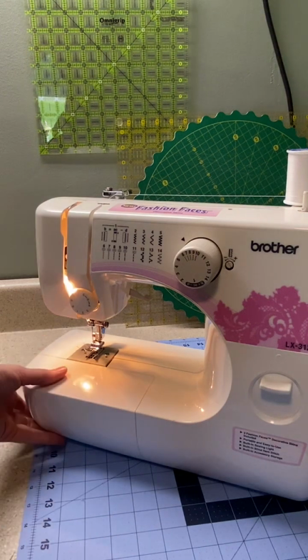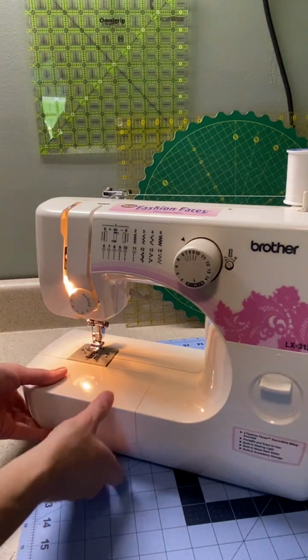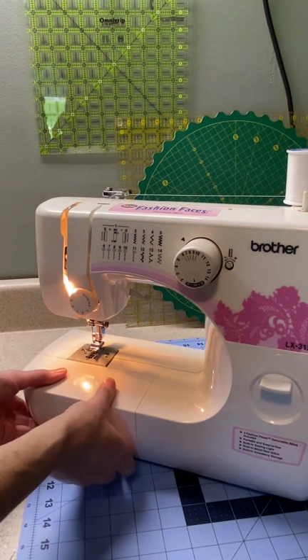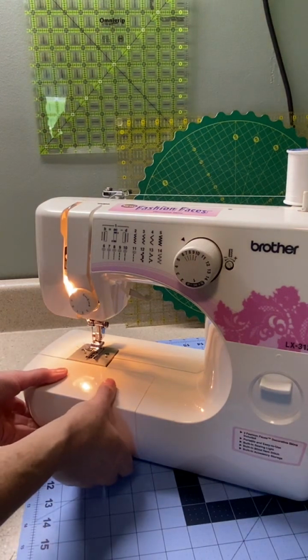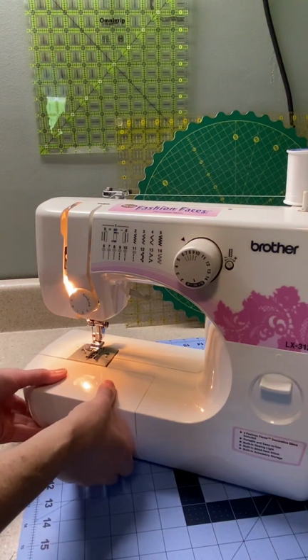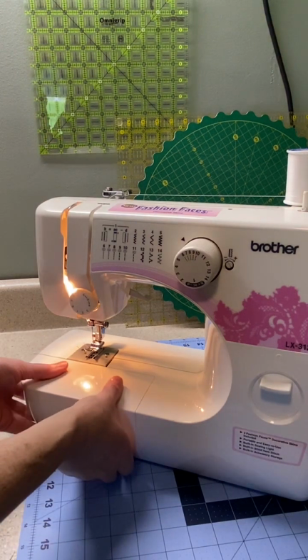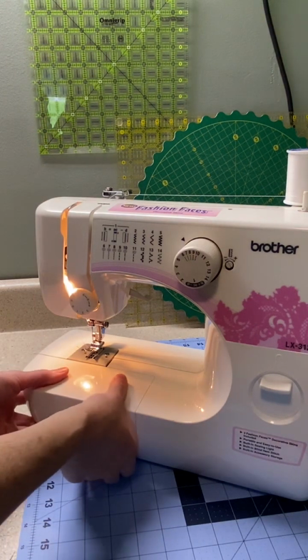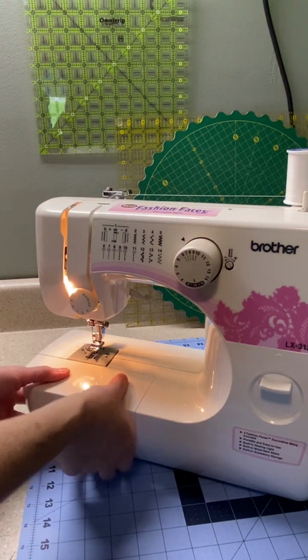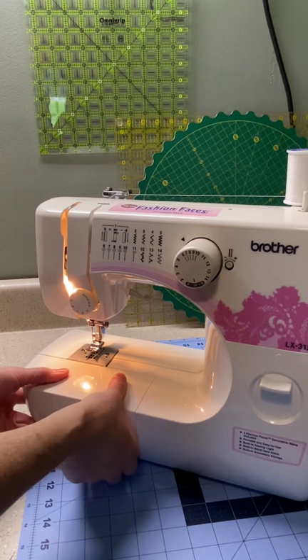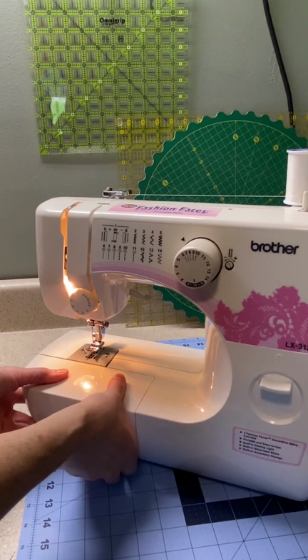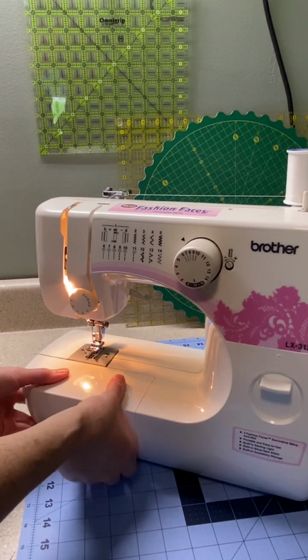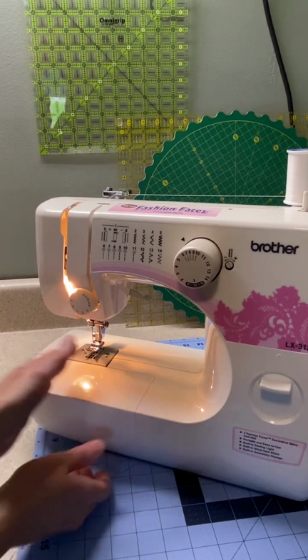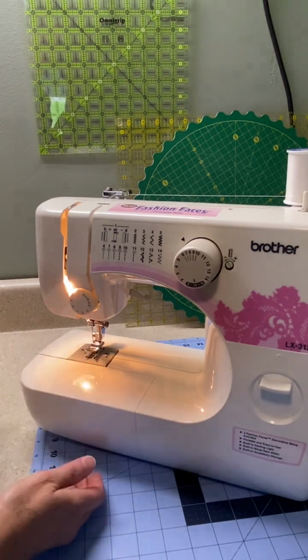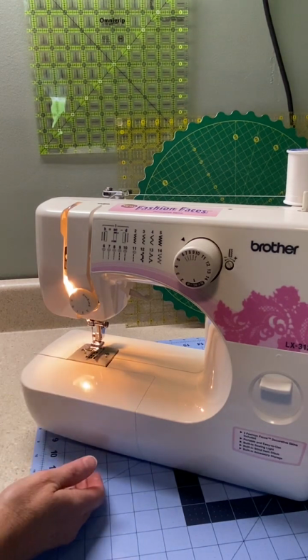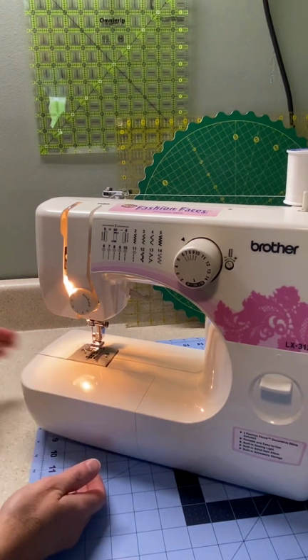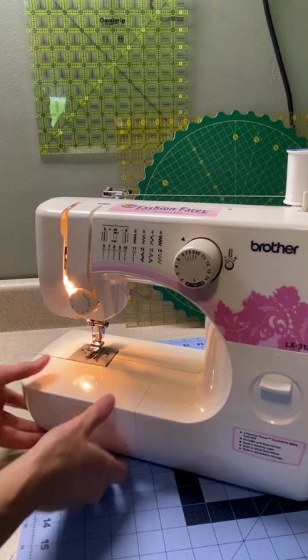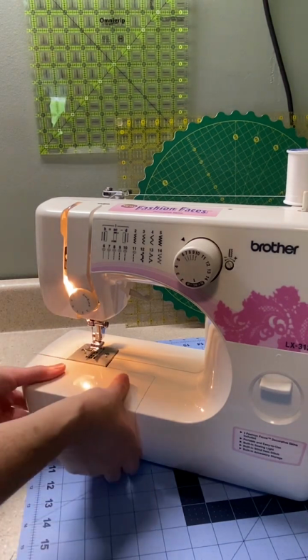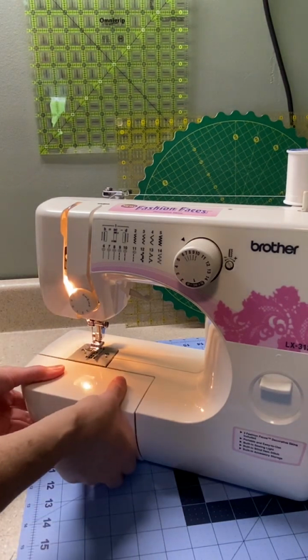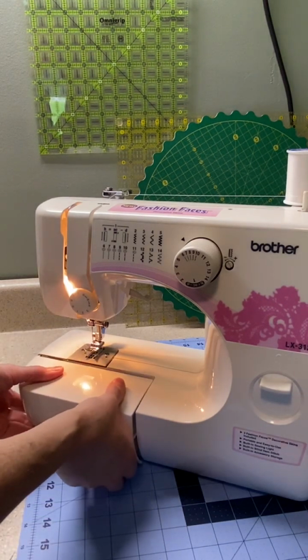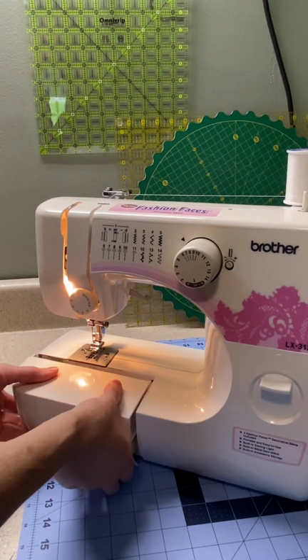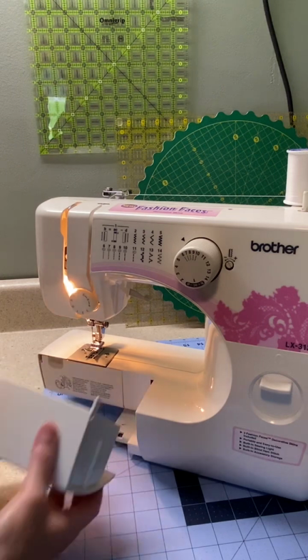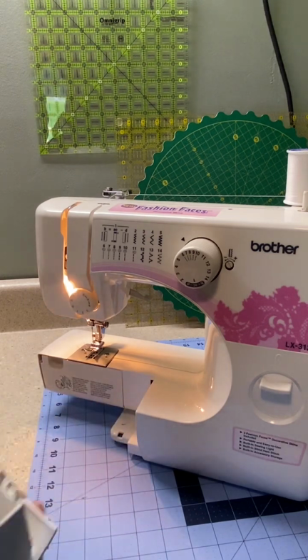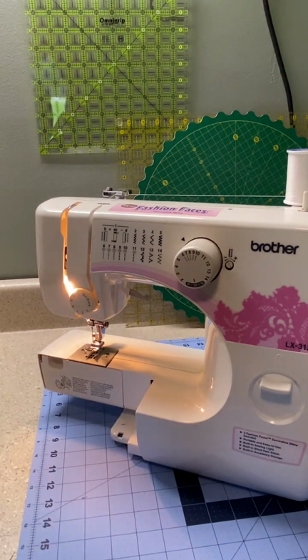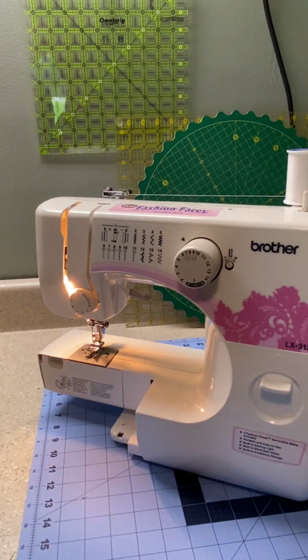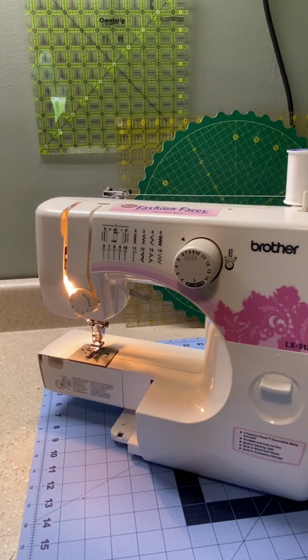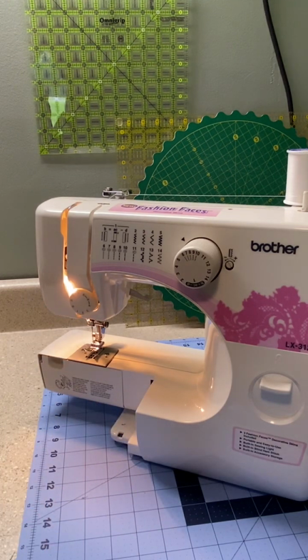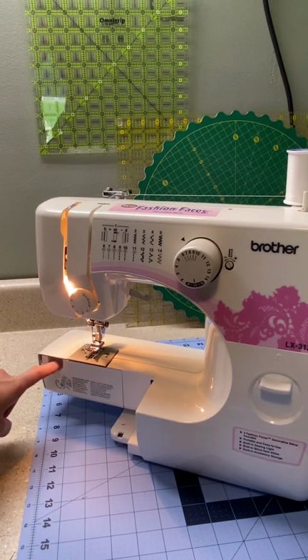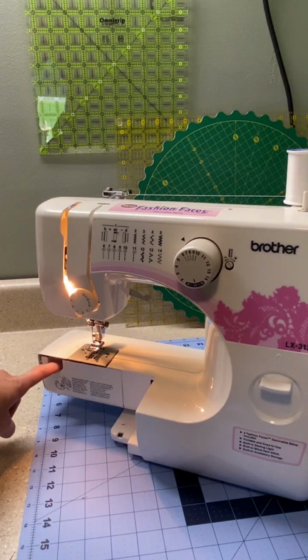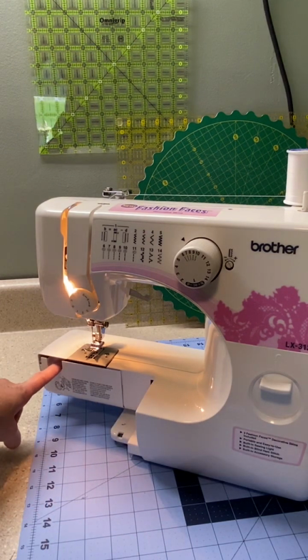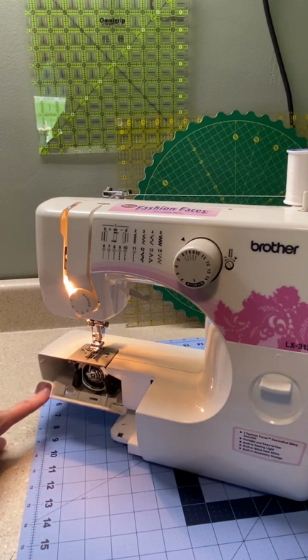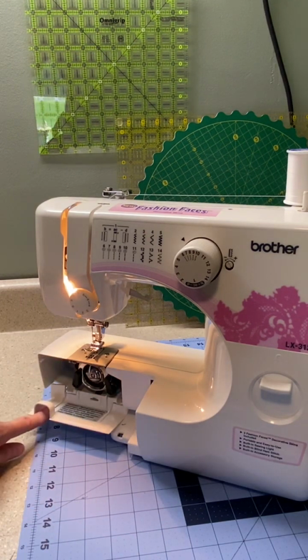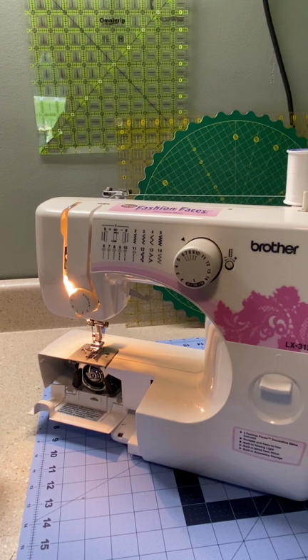With the LX3125, this pulls forward. Some machines pull to the left and slide off, but this one you just wiggle it and it pulls forward. Then I'm going to put my finger in here and pull this down.